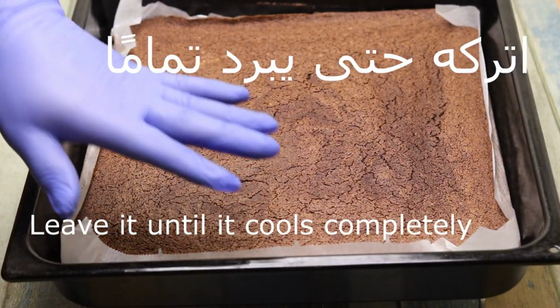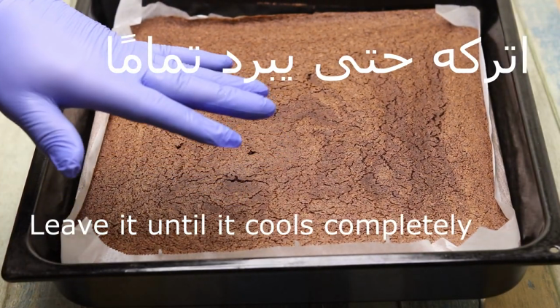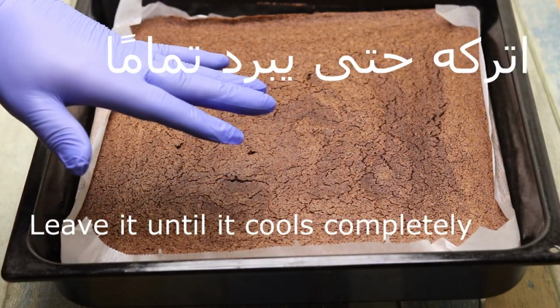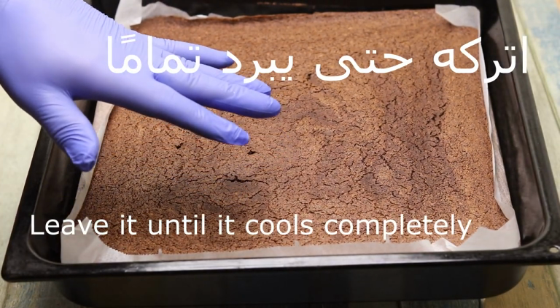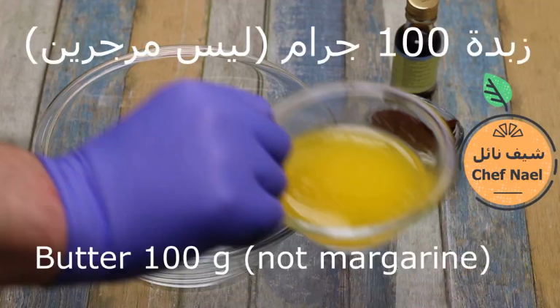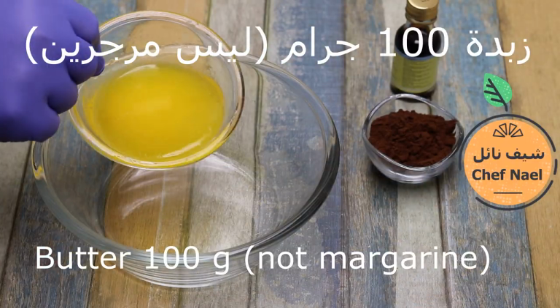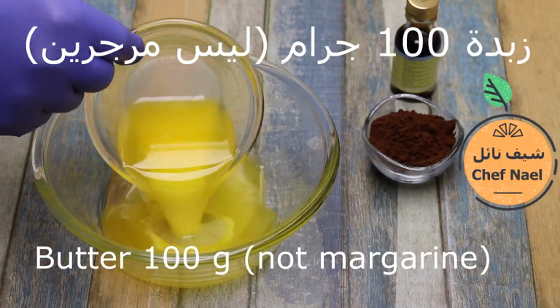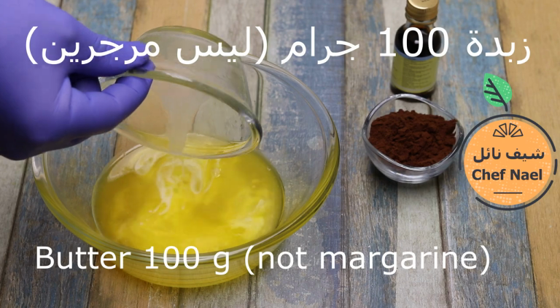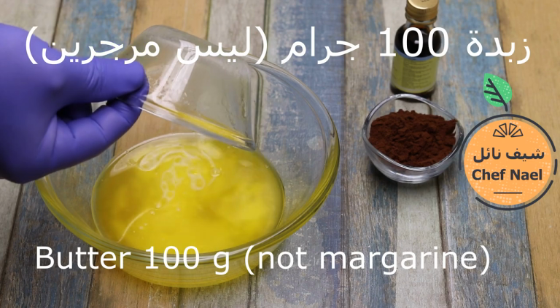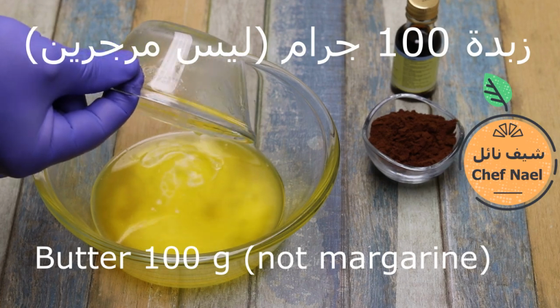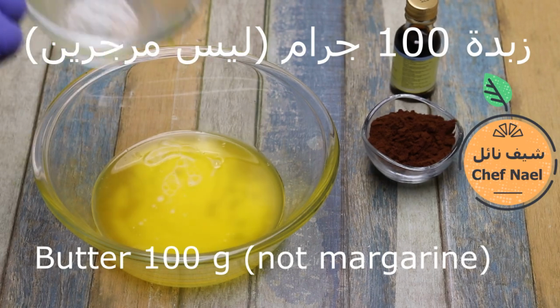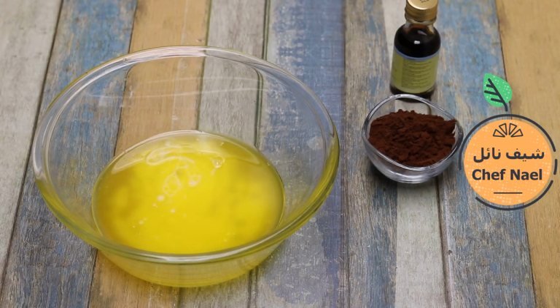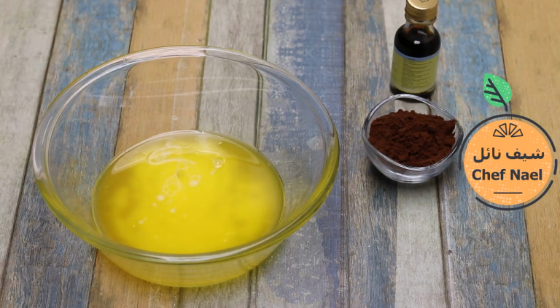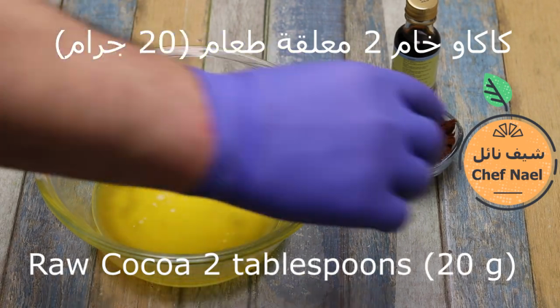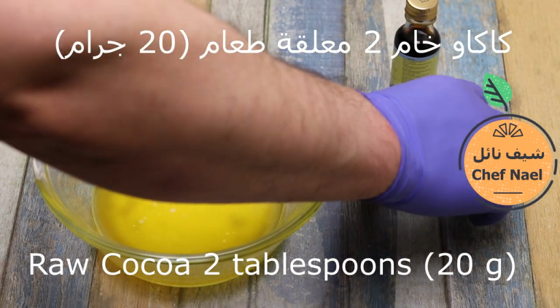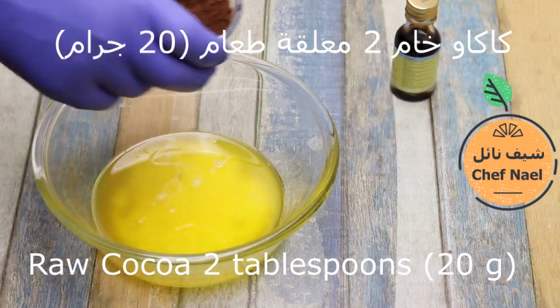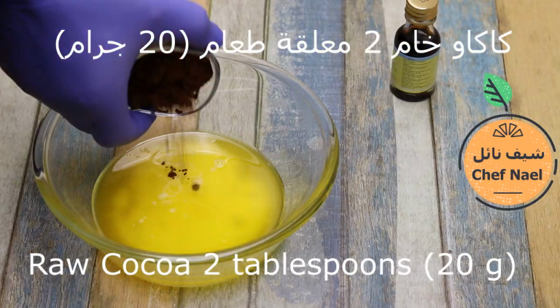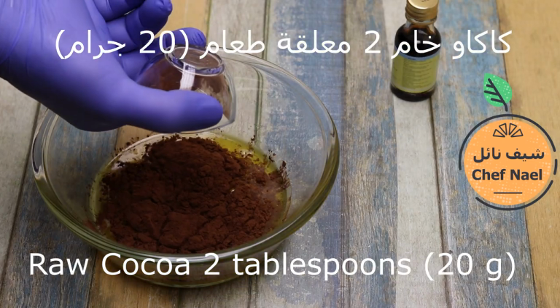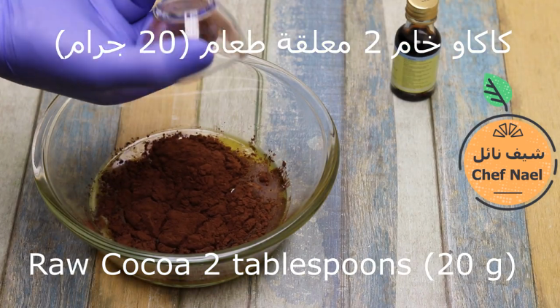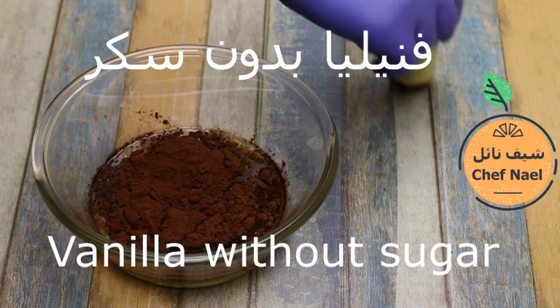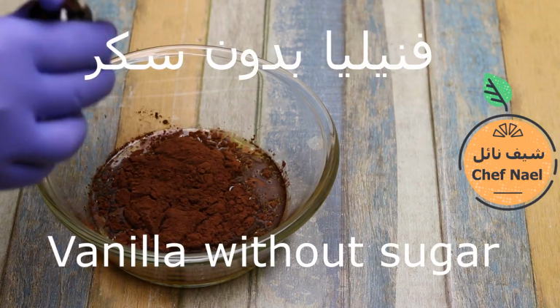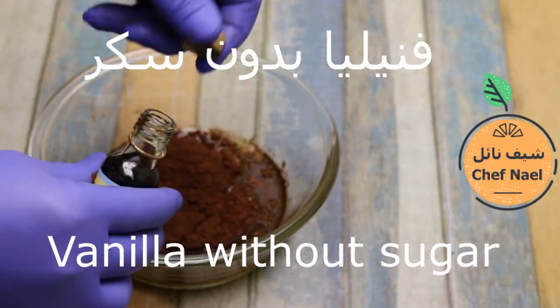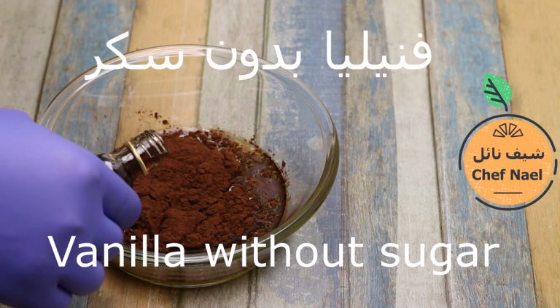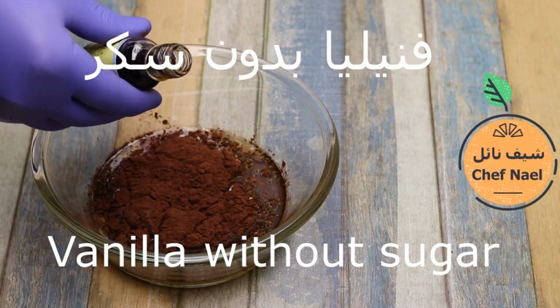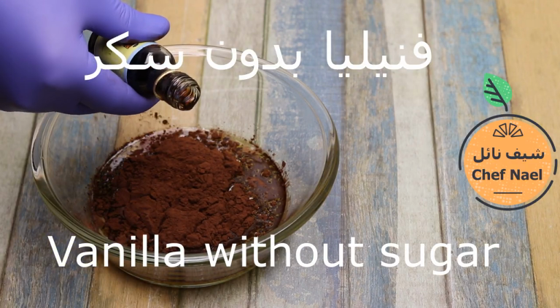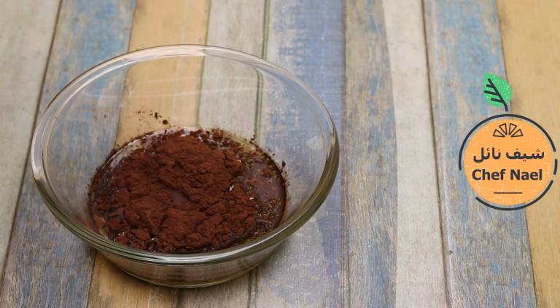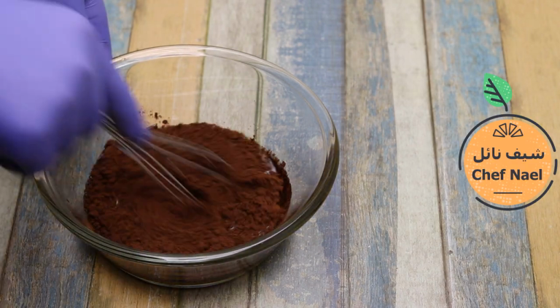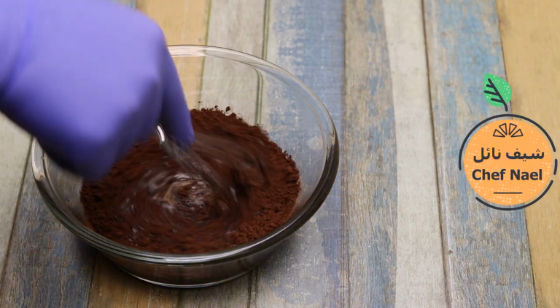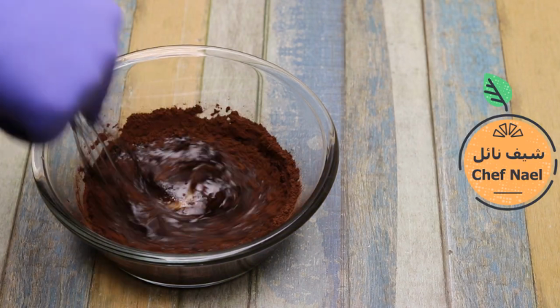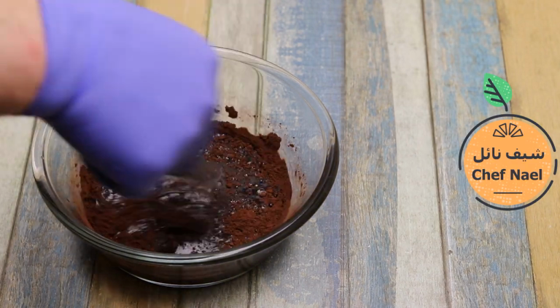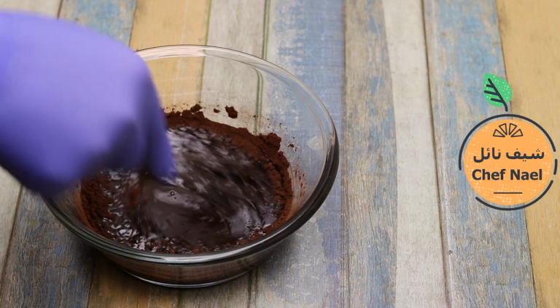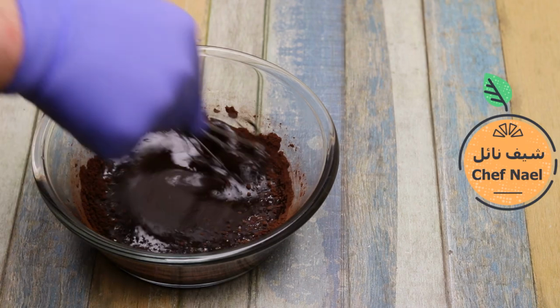Once it's ready, we leave it to cool. For the chocolate coating: chocolate from the wrapper, 100 grams of butter — use real melted butter, not a substitute. Raw cocoa, one large tablespoon, and vanilla without sugar.